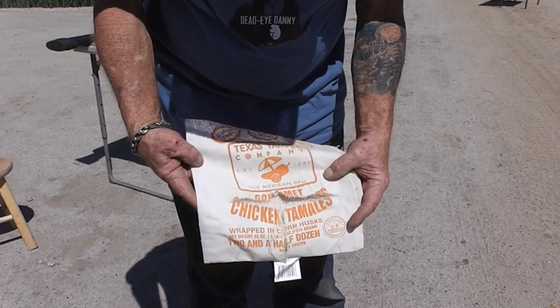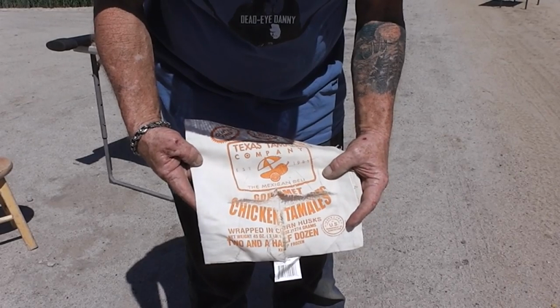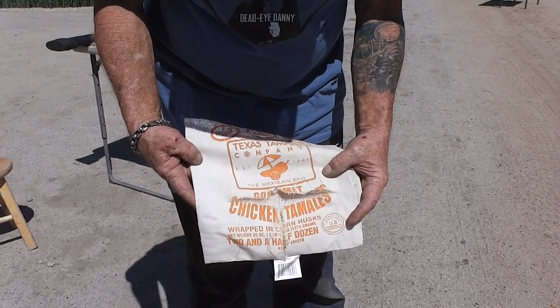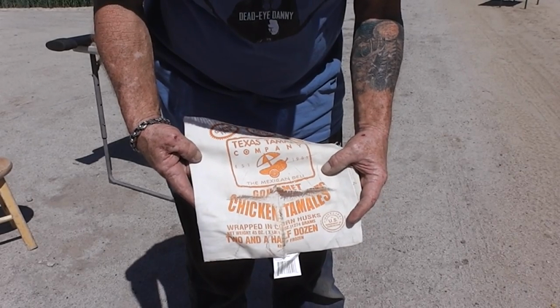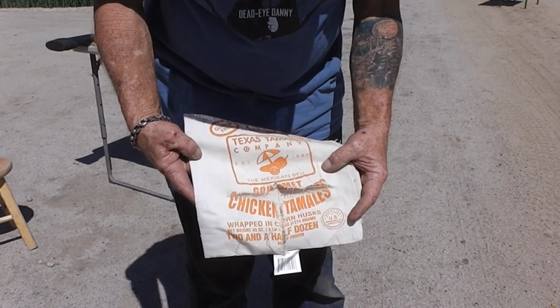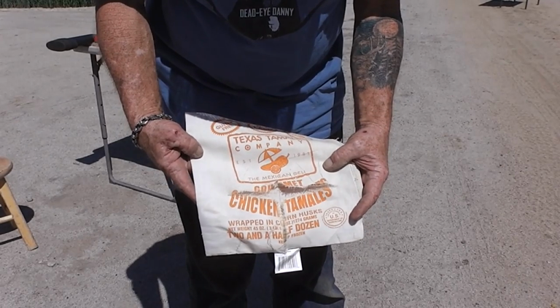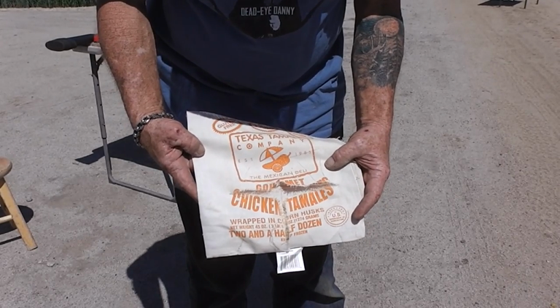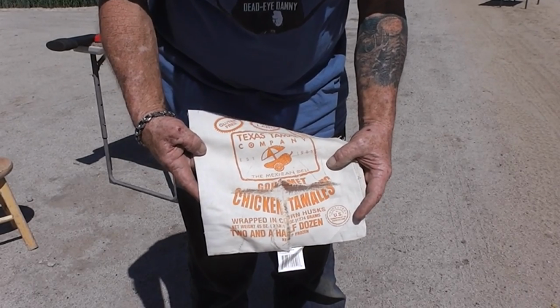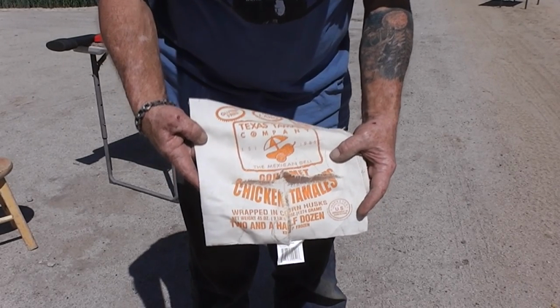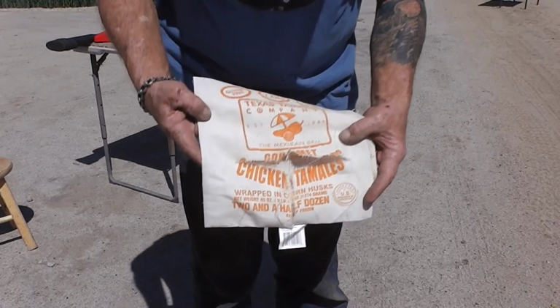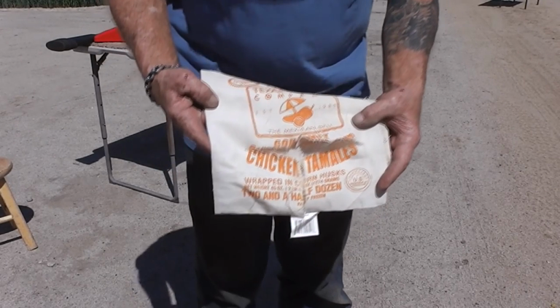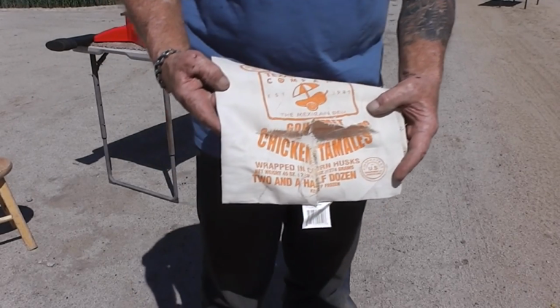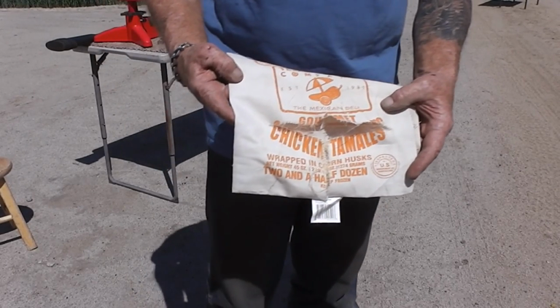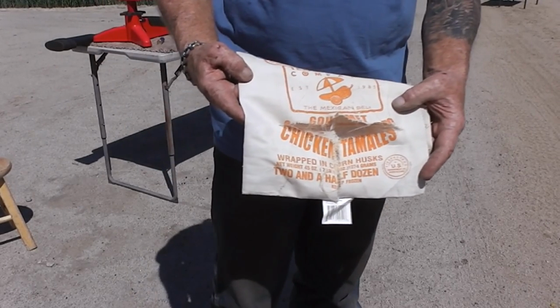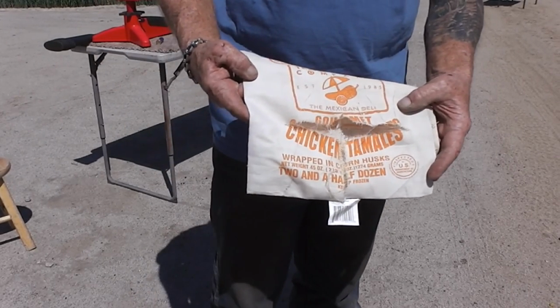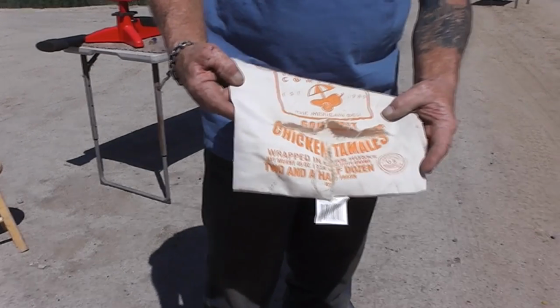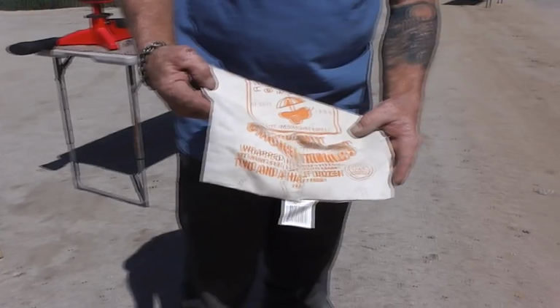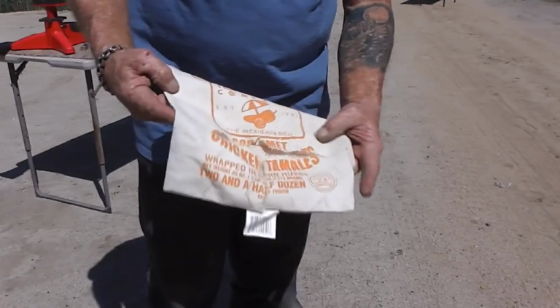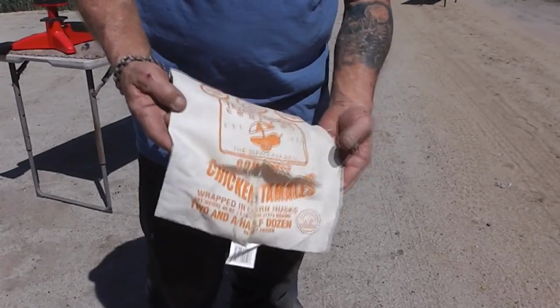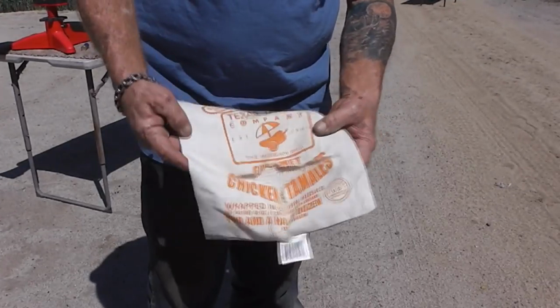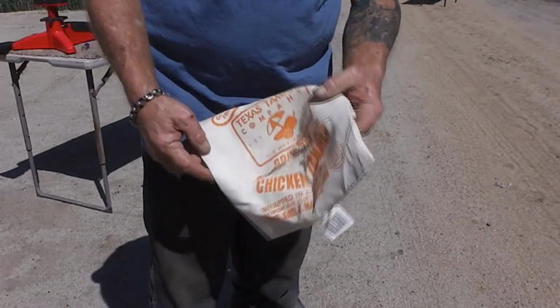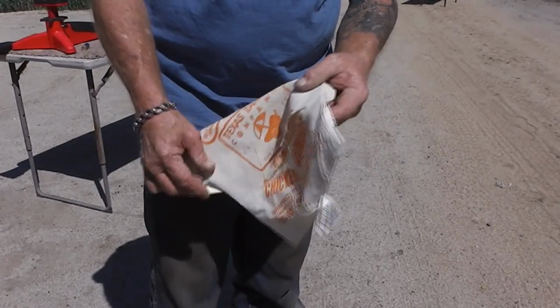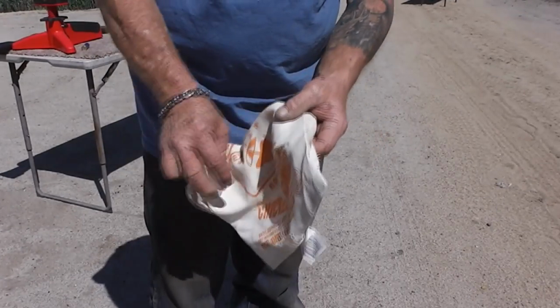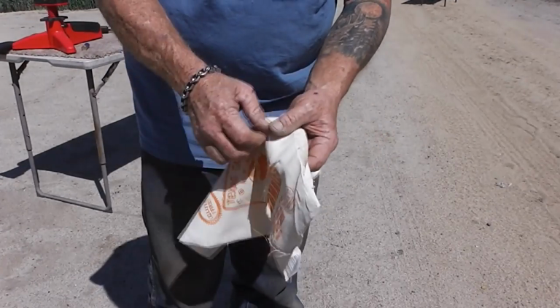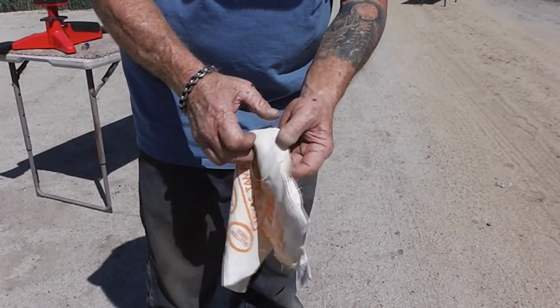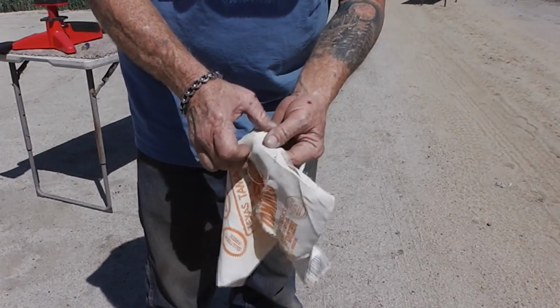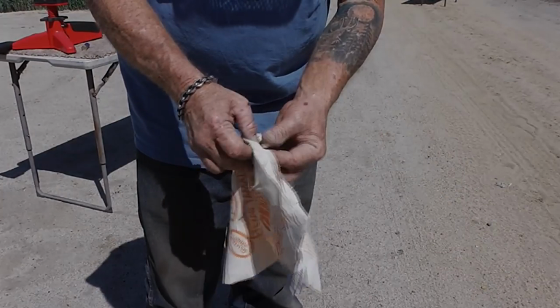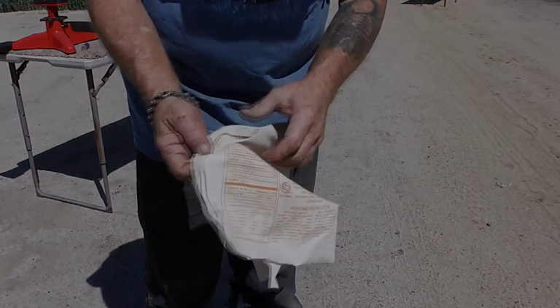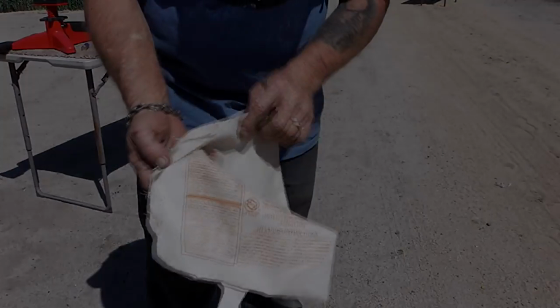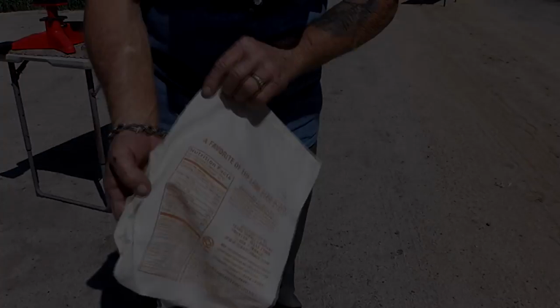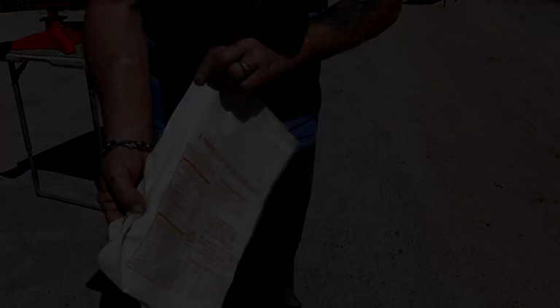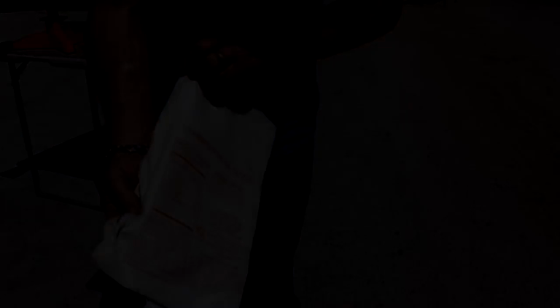I thought it would be interesting to see how things react to sand like that. The projectile did not go through or anything — there's no exit wound.